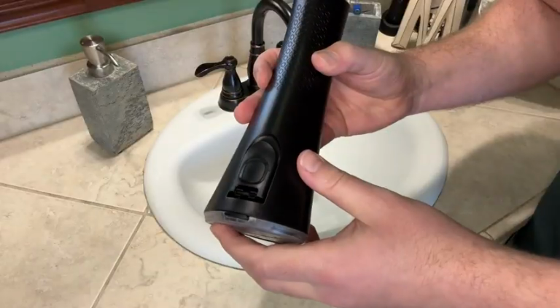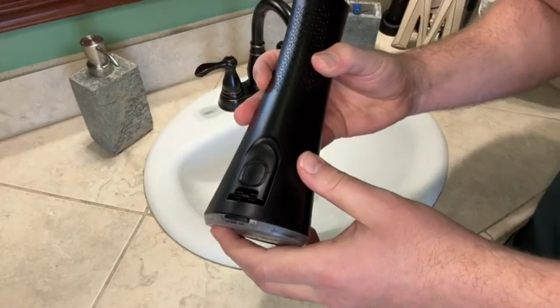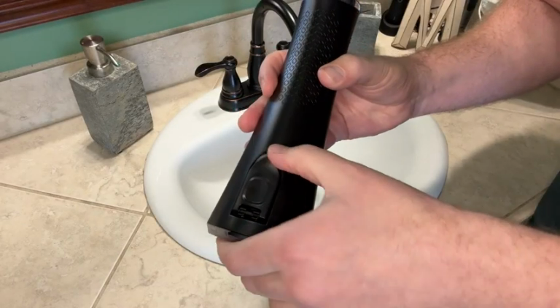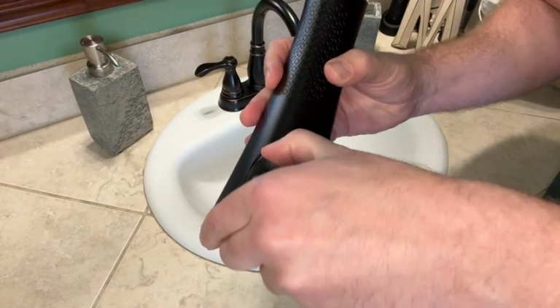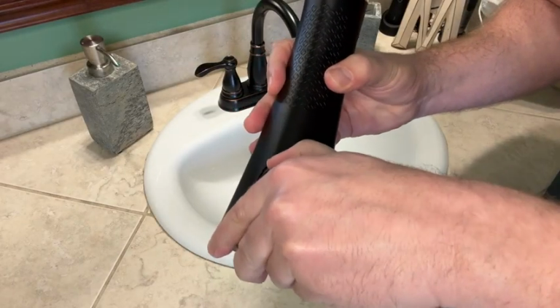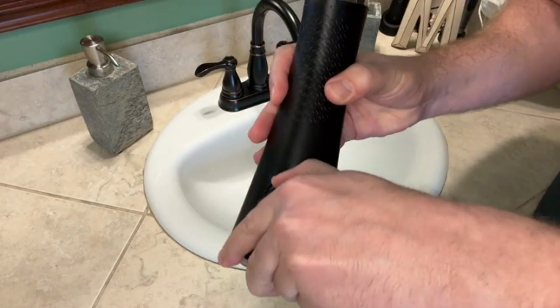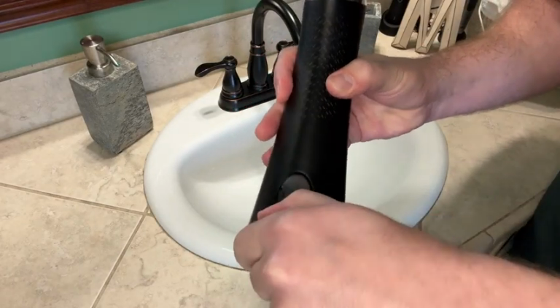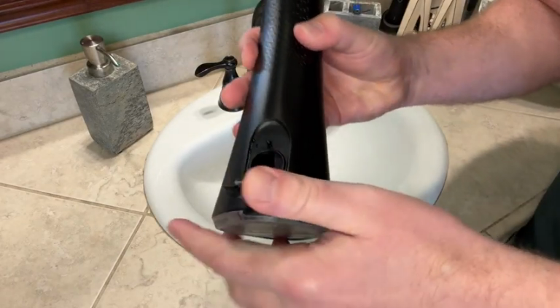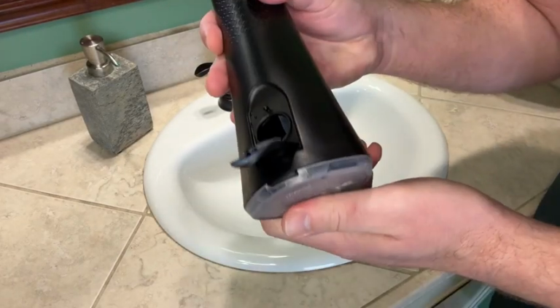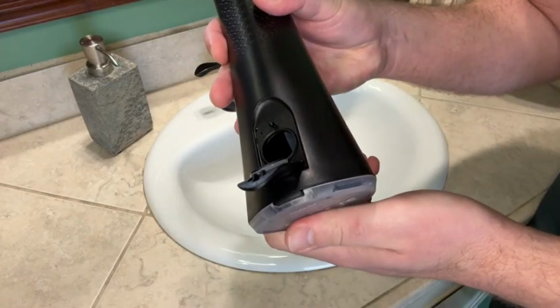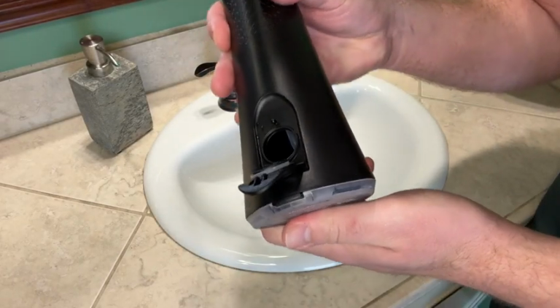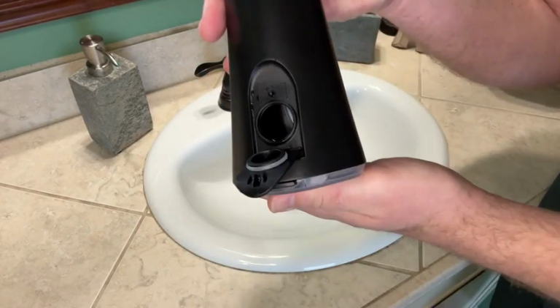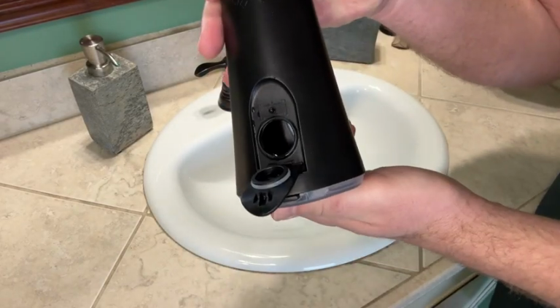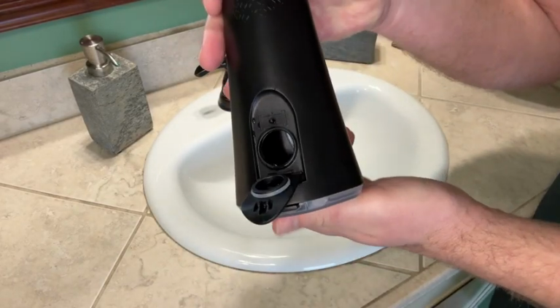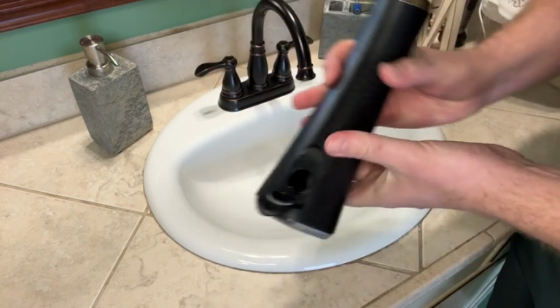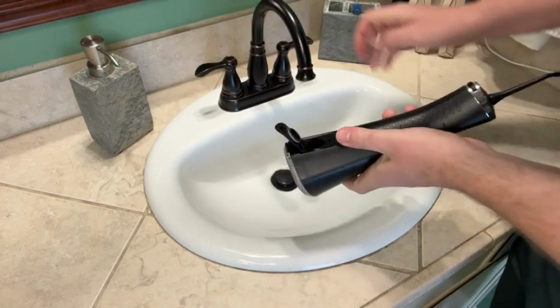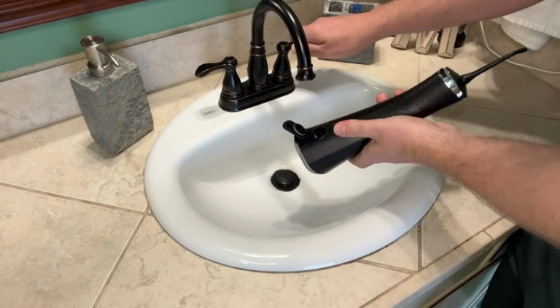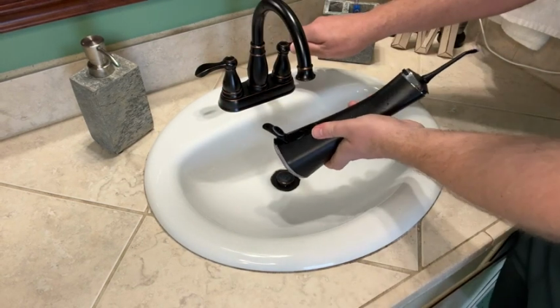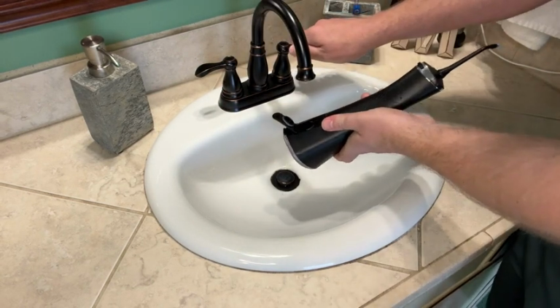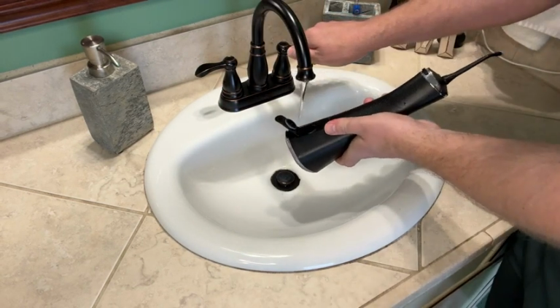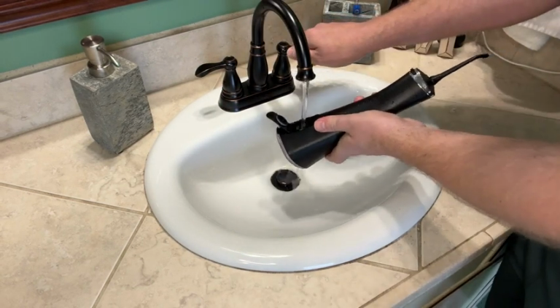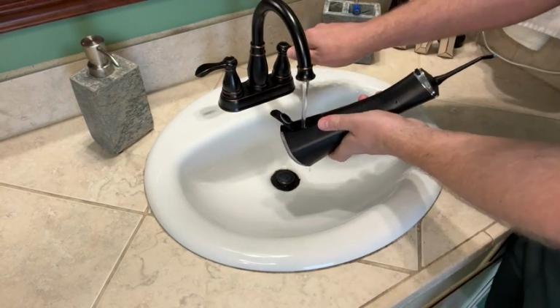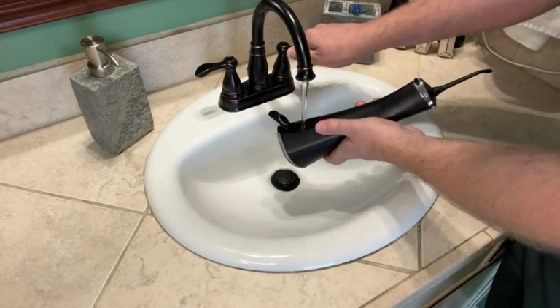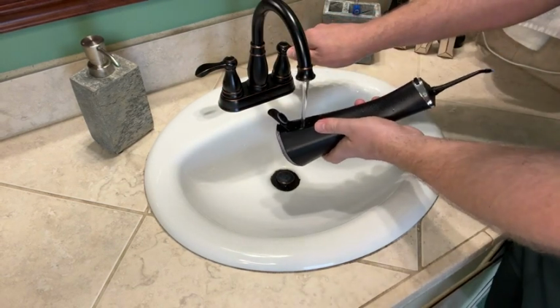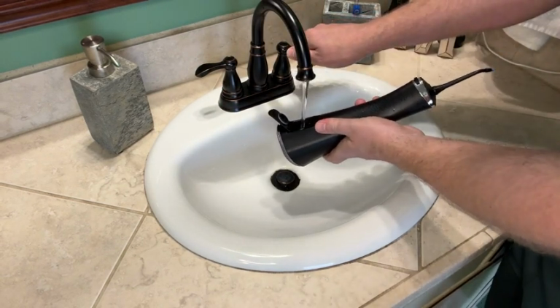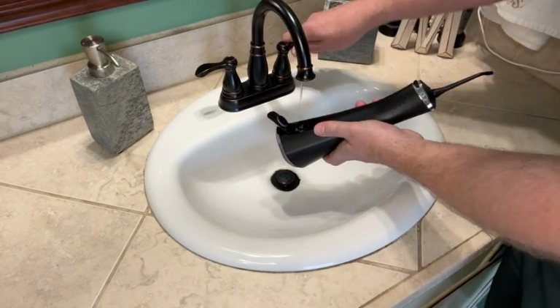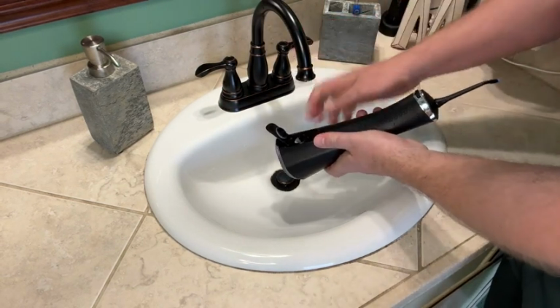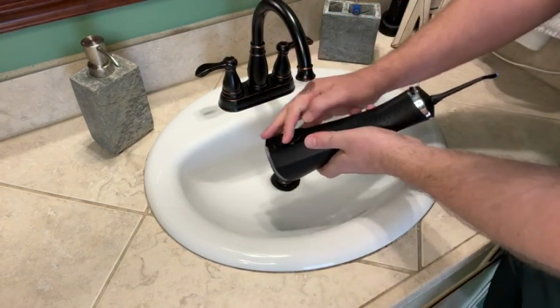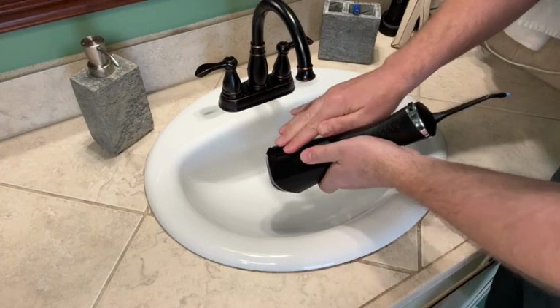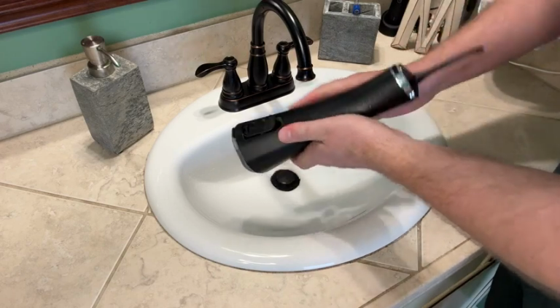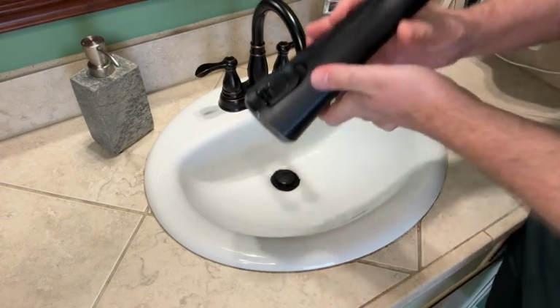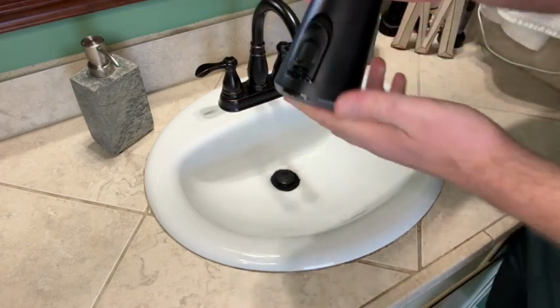To add water, you simply open this compartment on the back. It has a little reservoir, and then you simply add water. Now it's ready to go.